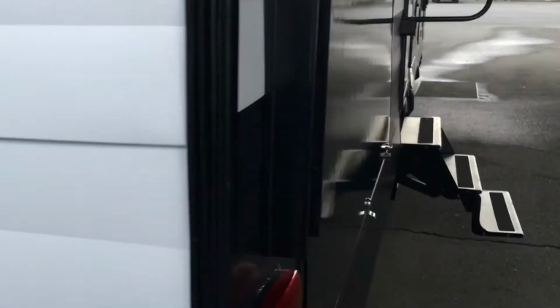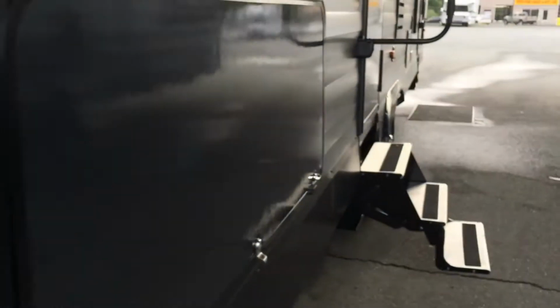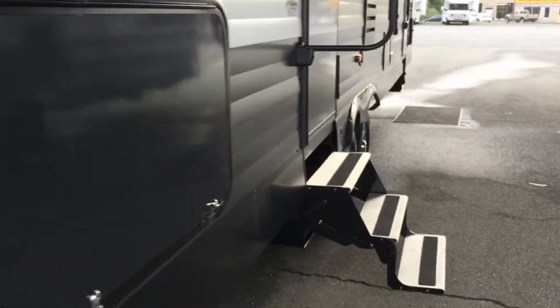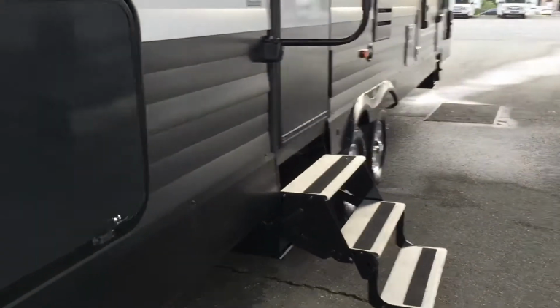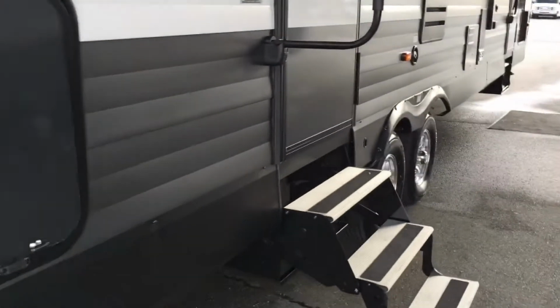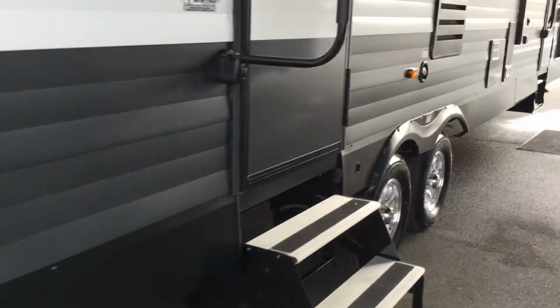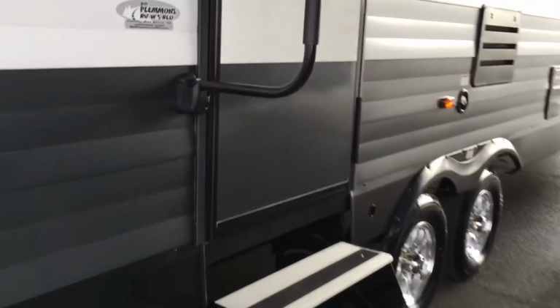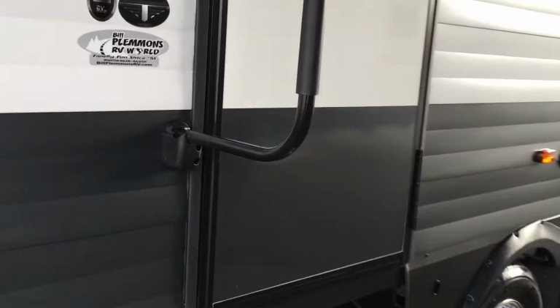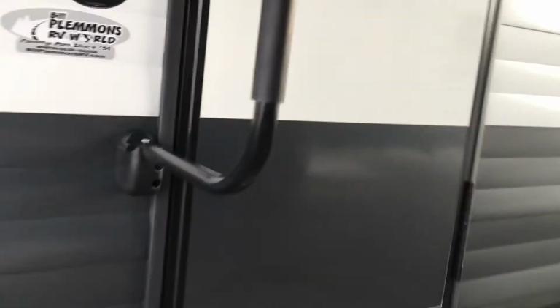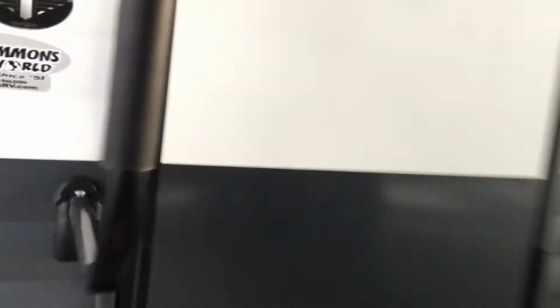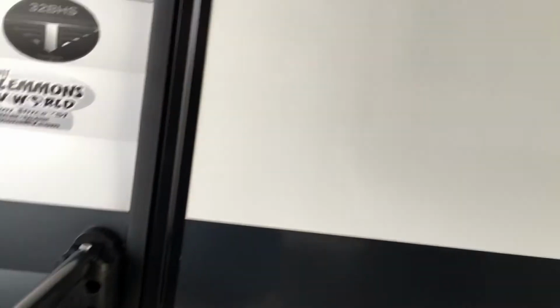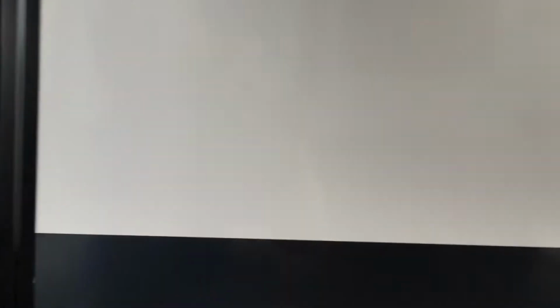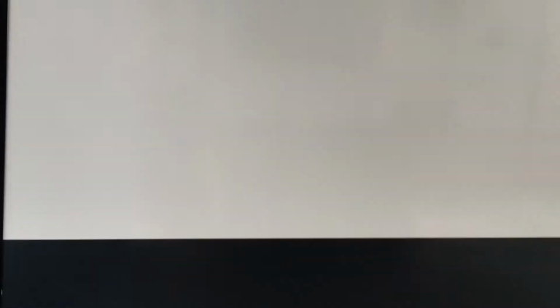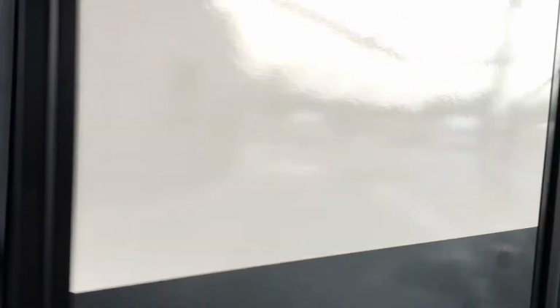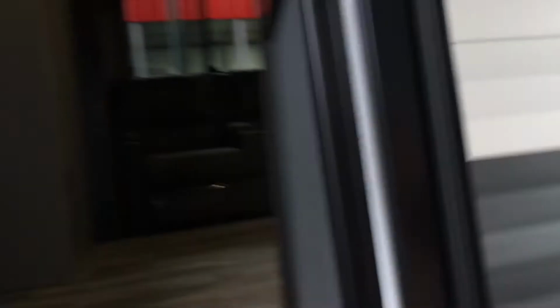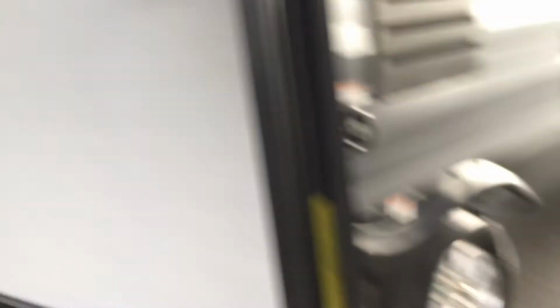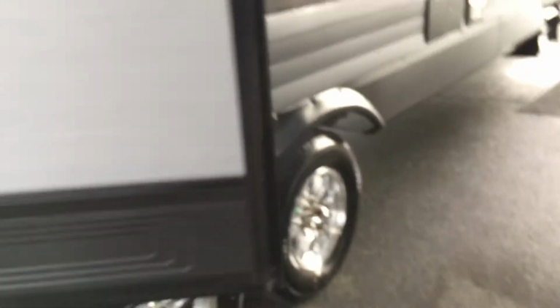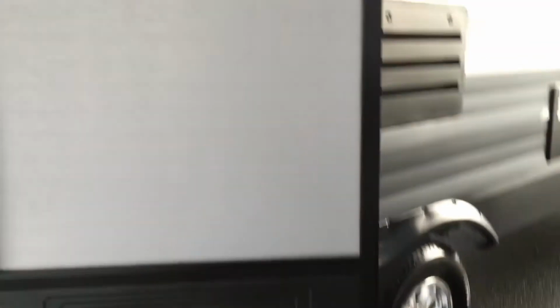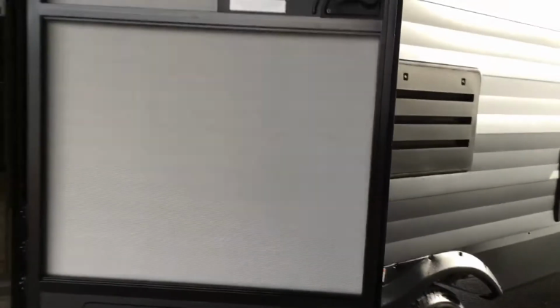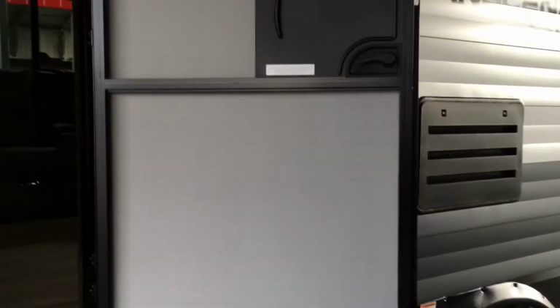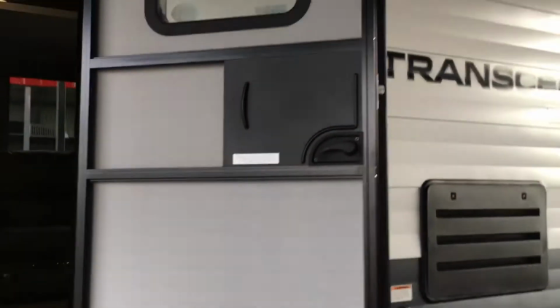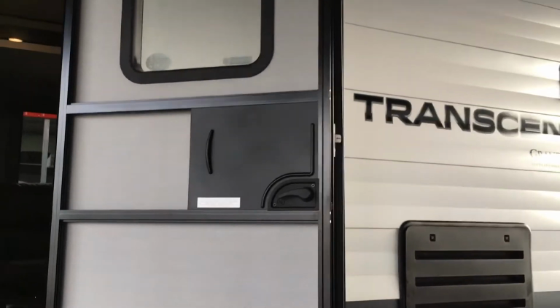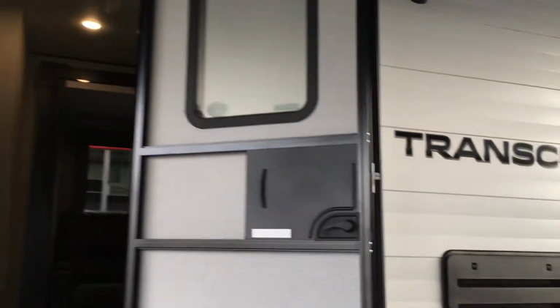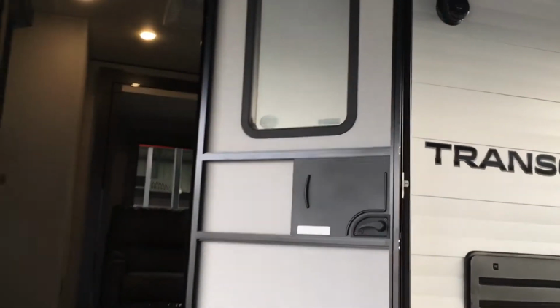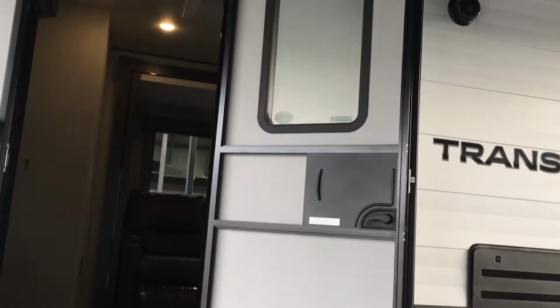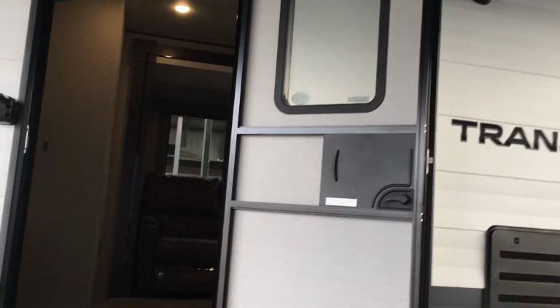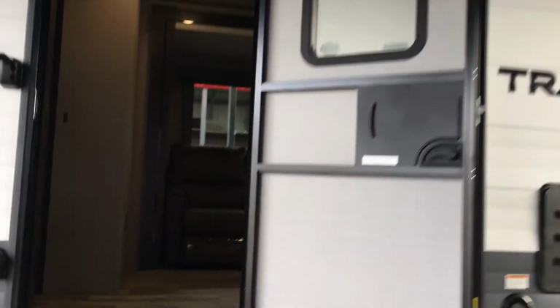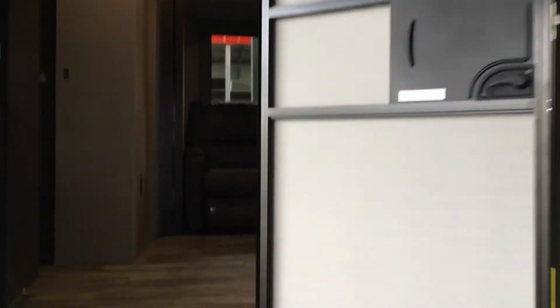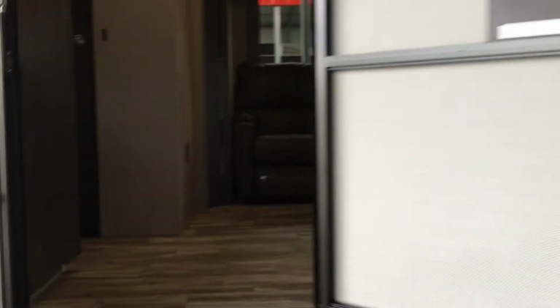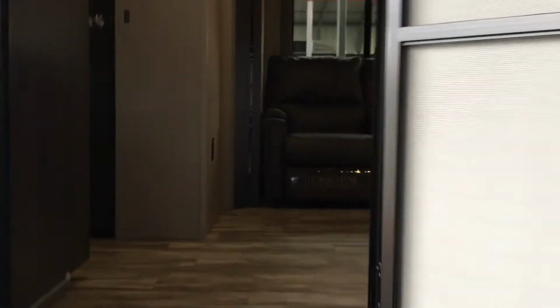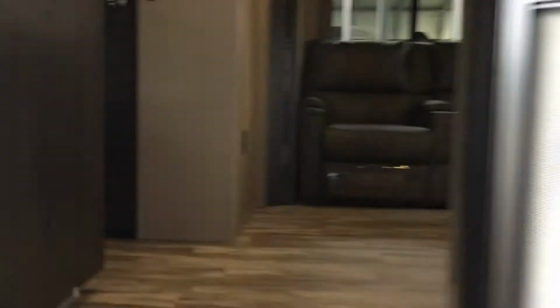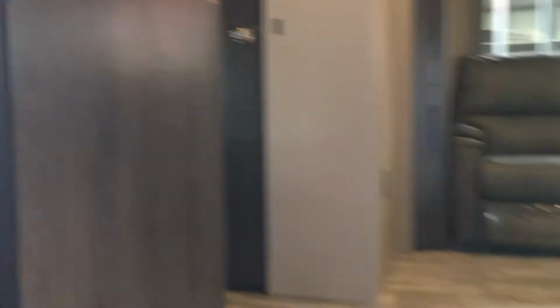As we head on inside, it's a nice friction hinge door, so the wind's not gonna catch it — I can give it a push and it's gonna hold. Of course you have your screen door.